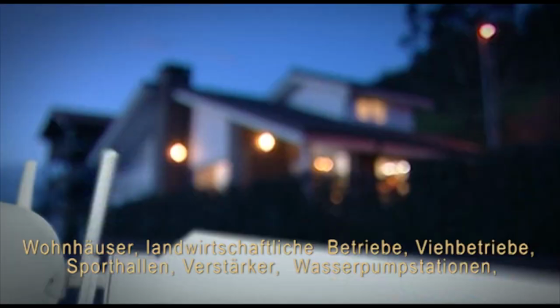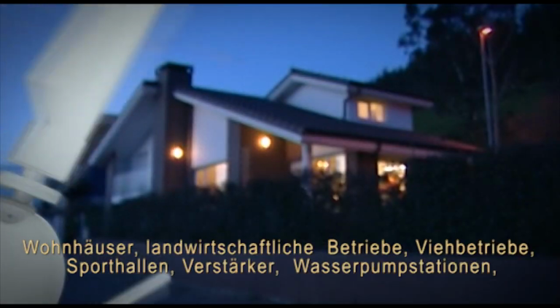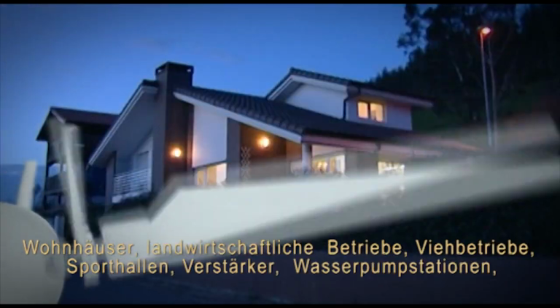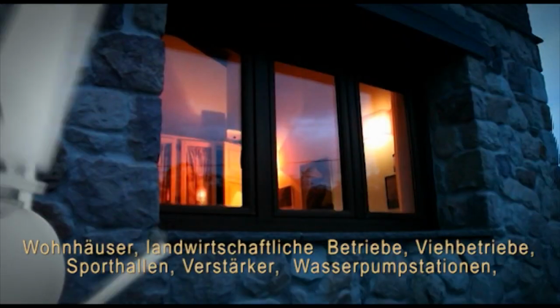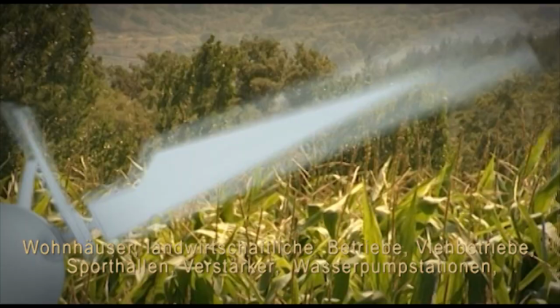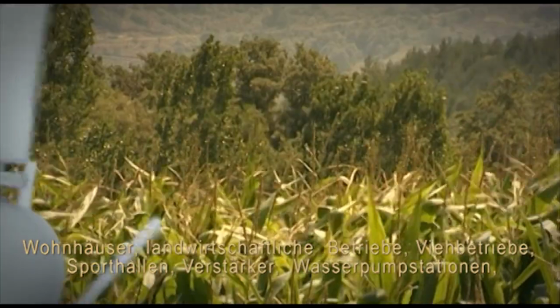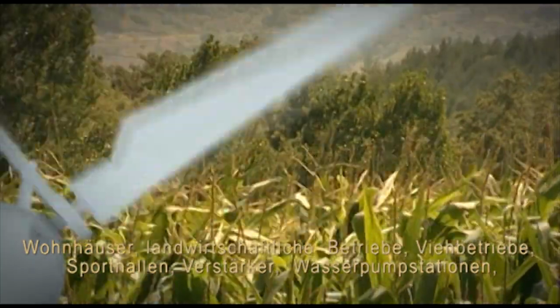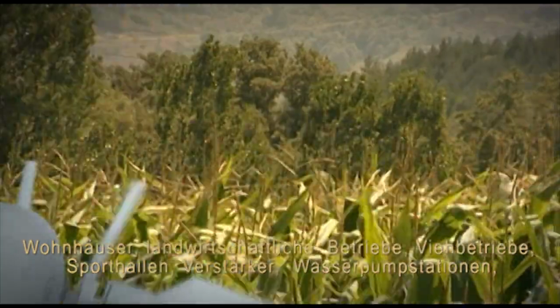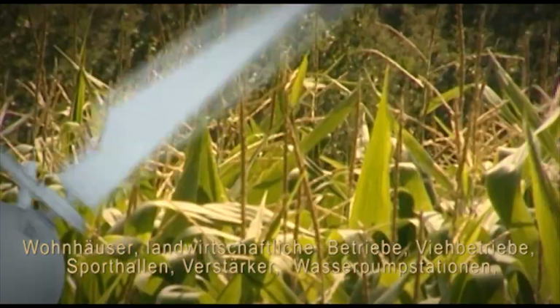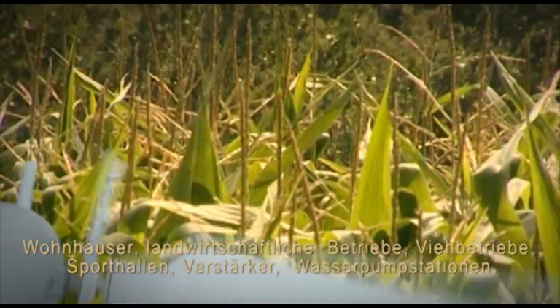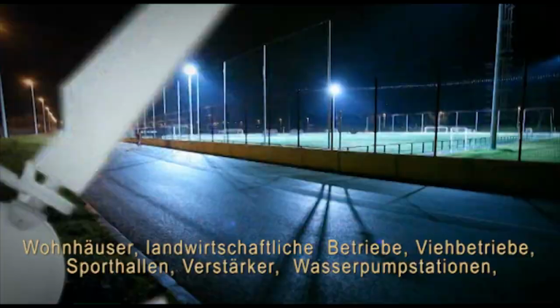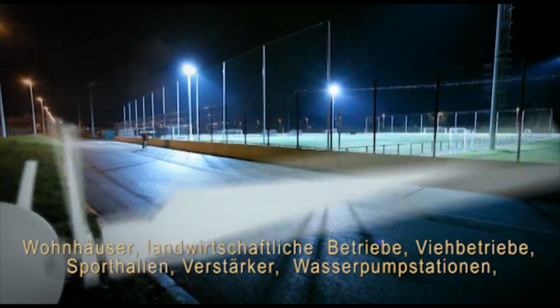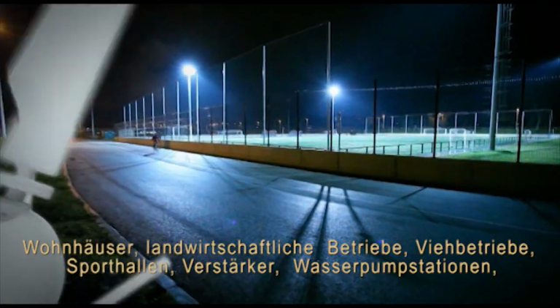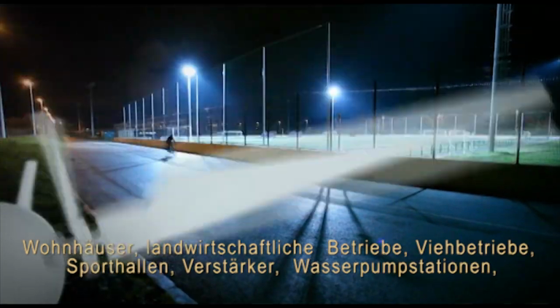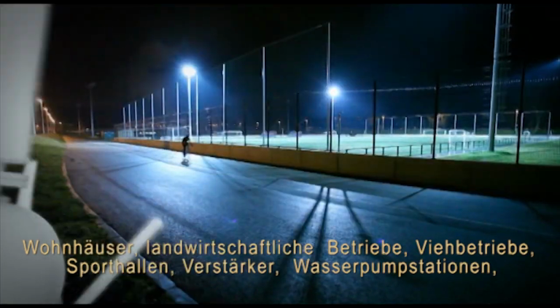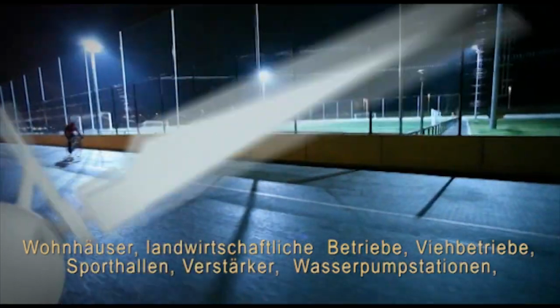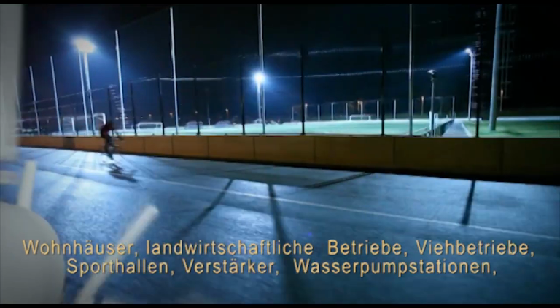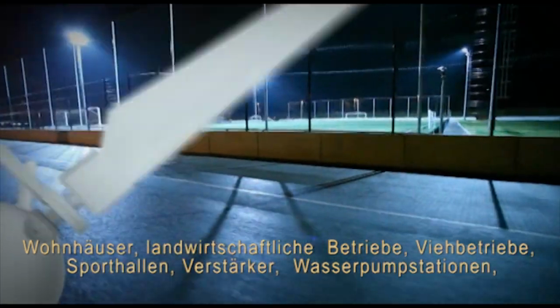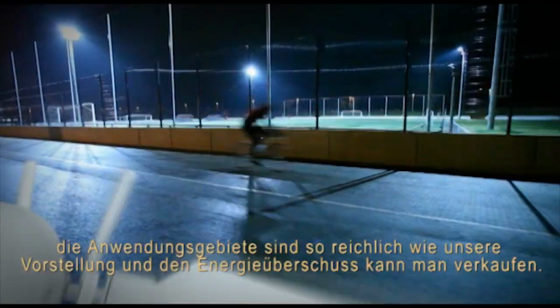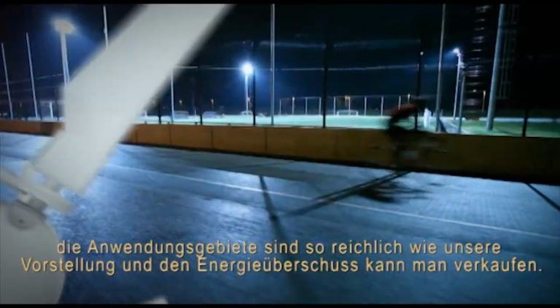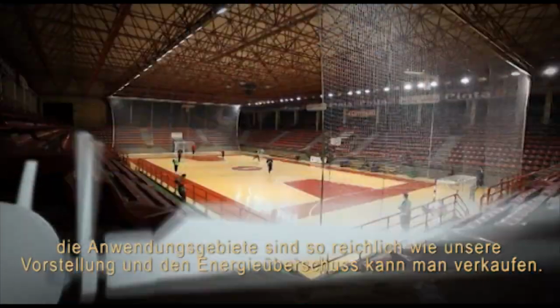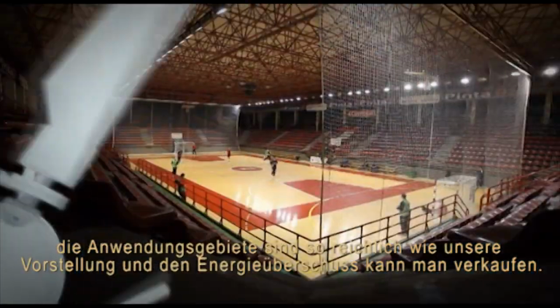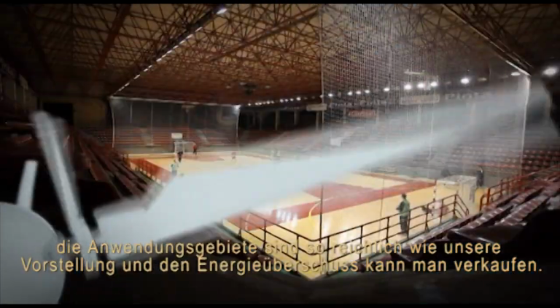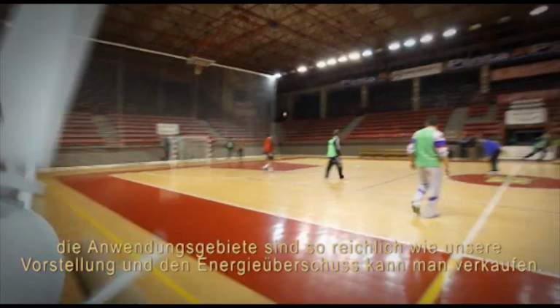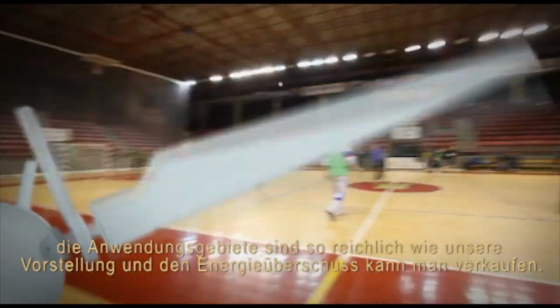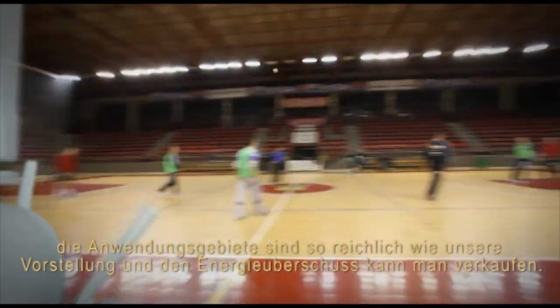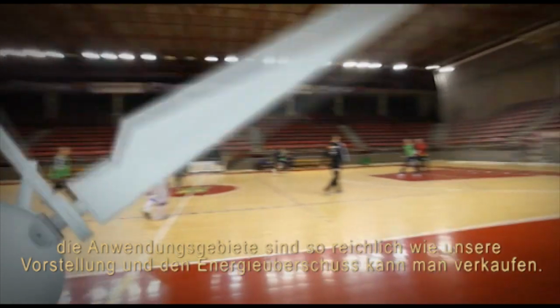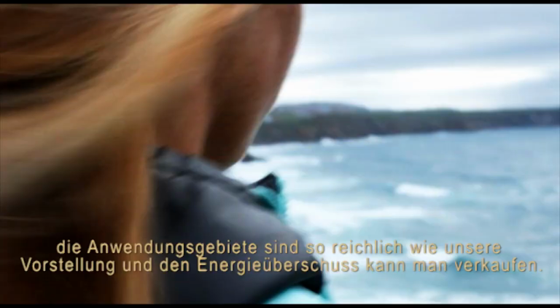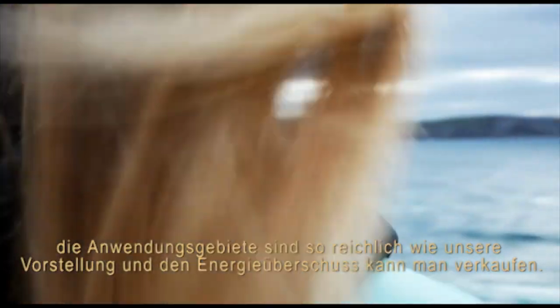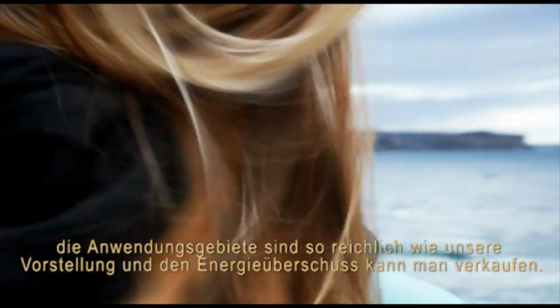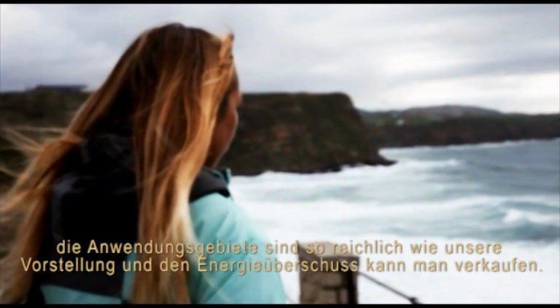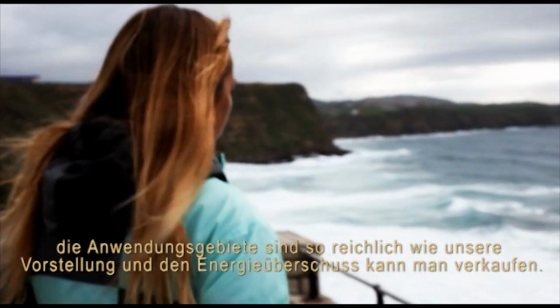Residences, farms, communication towers, pumping facilities, schools — there is a wide range of applications, and the excess energy can be sold to the grid.